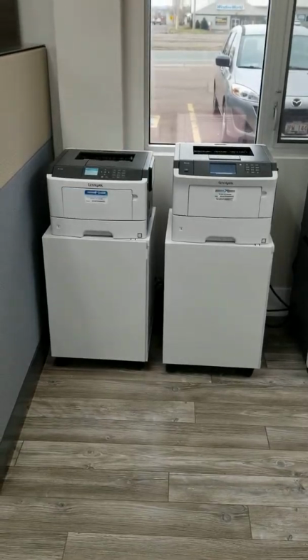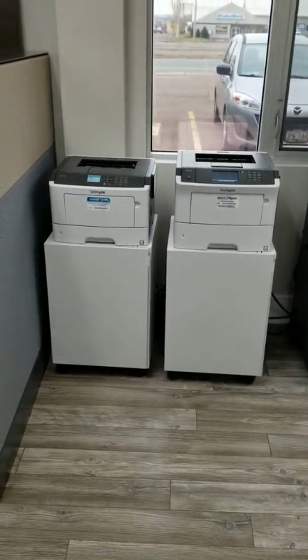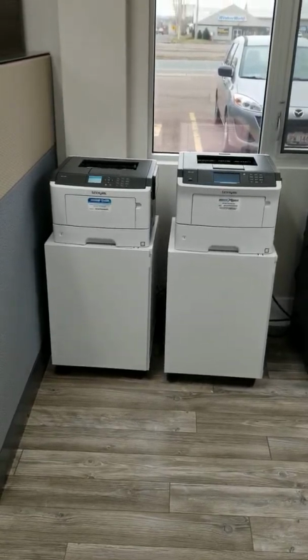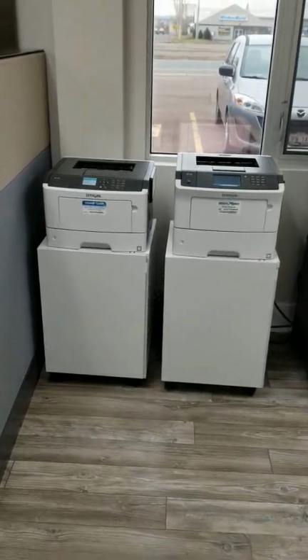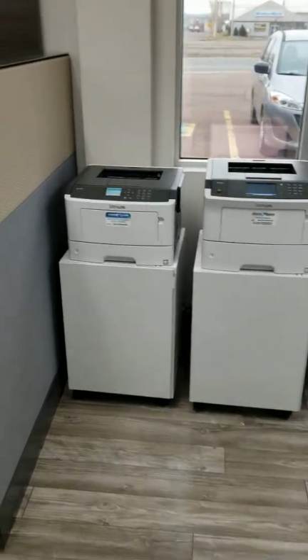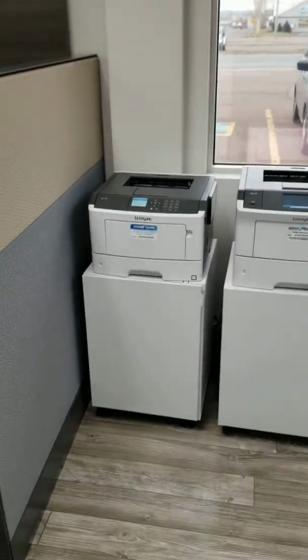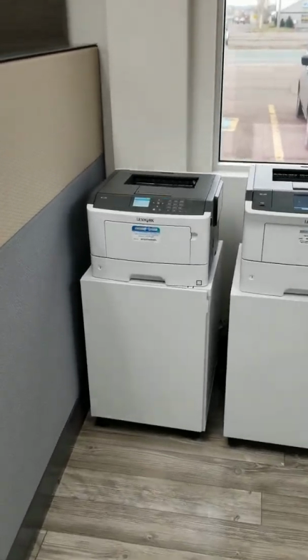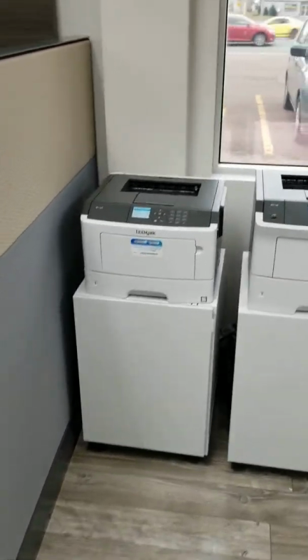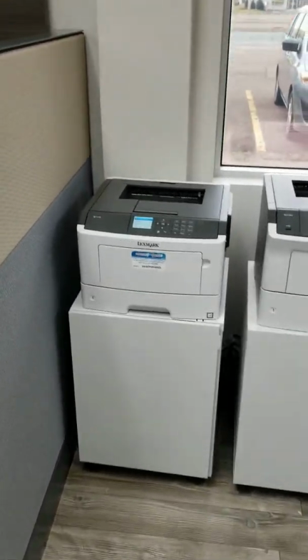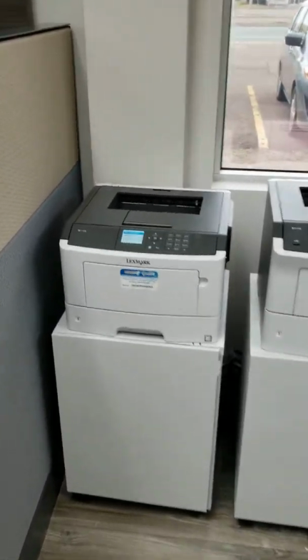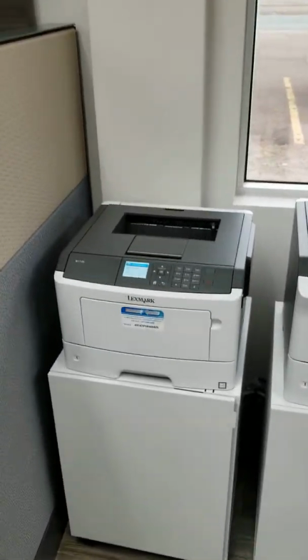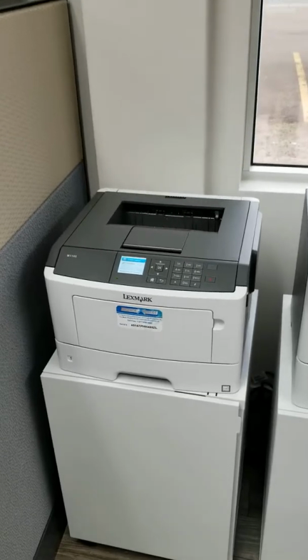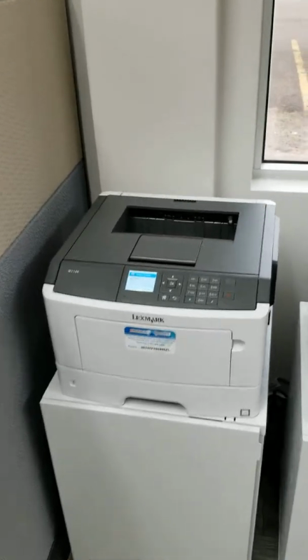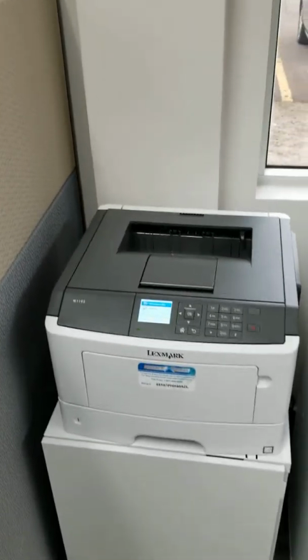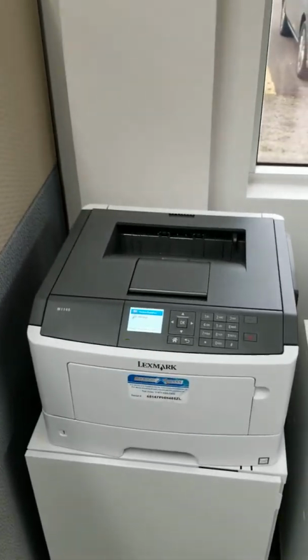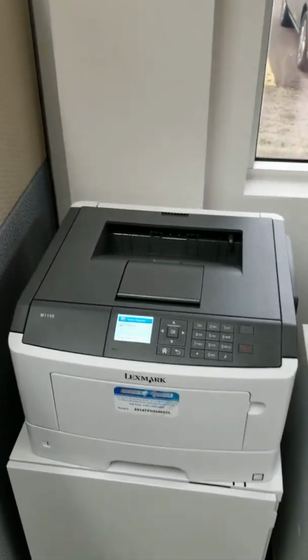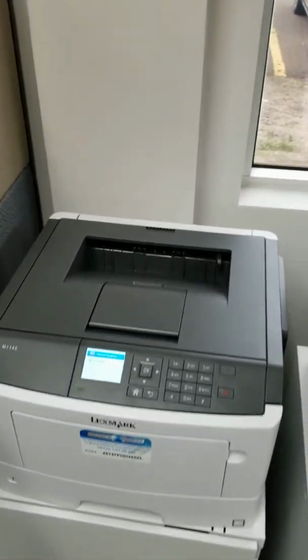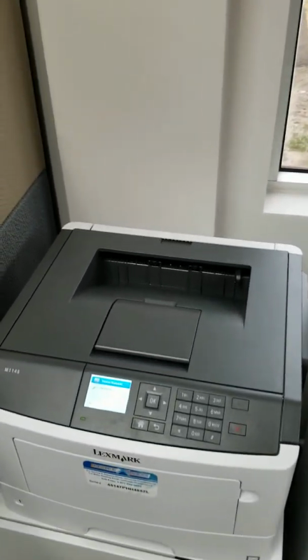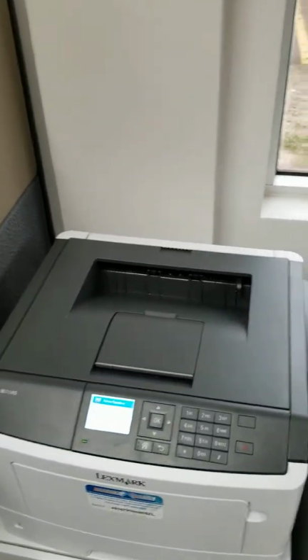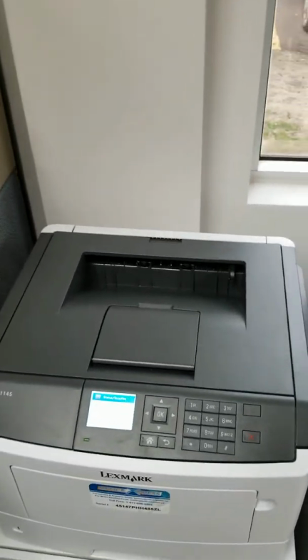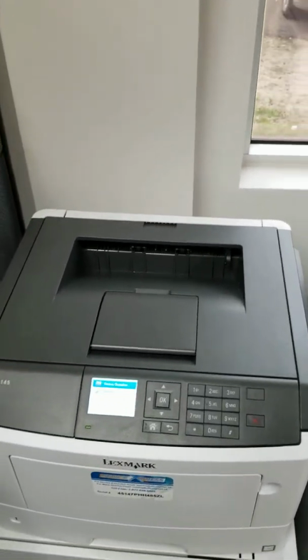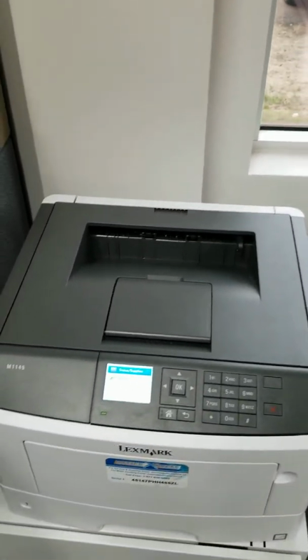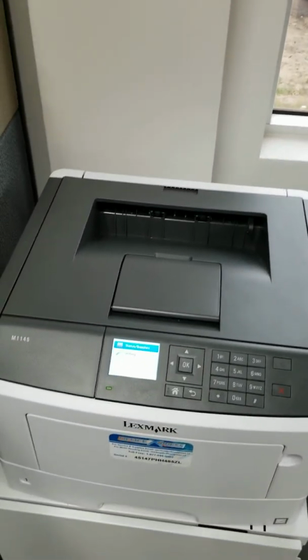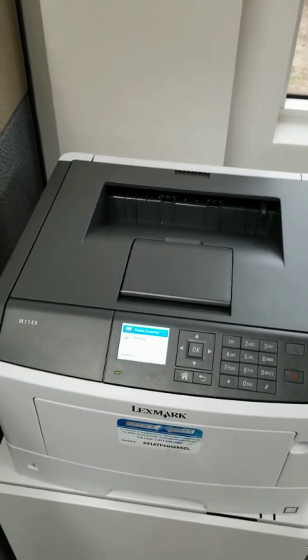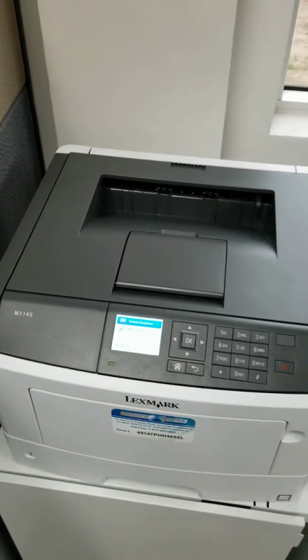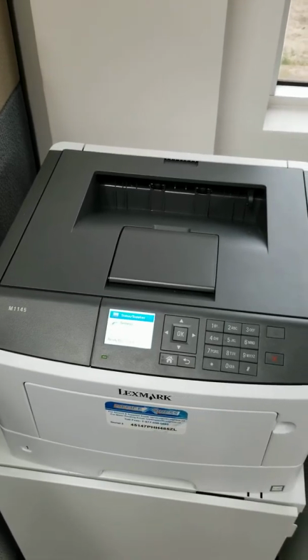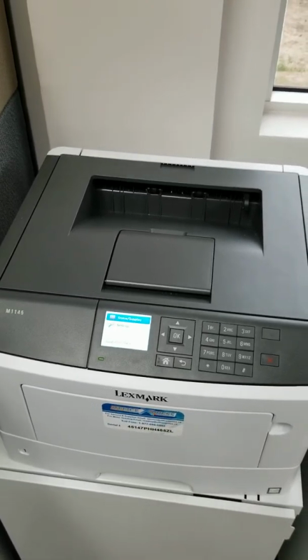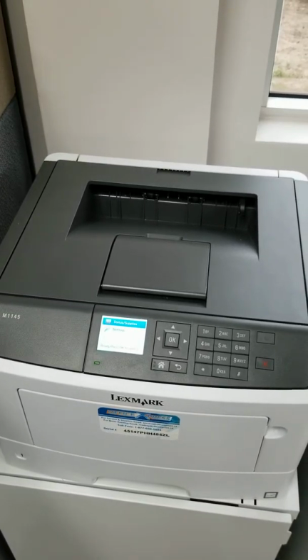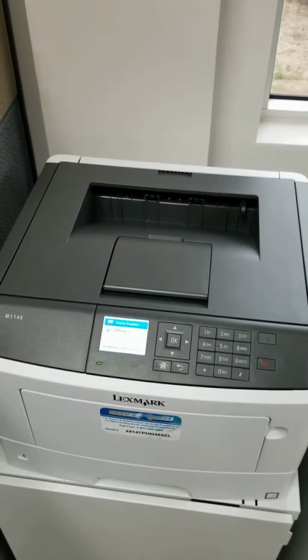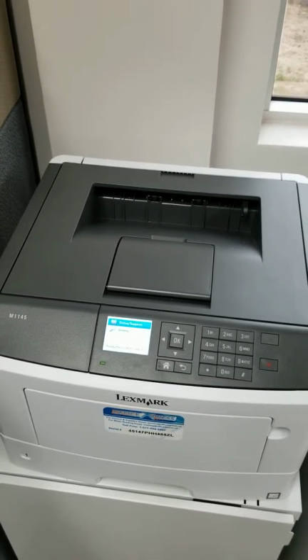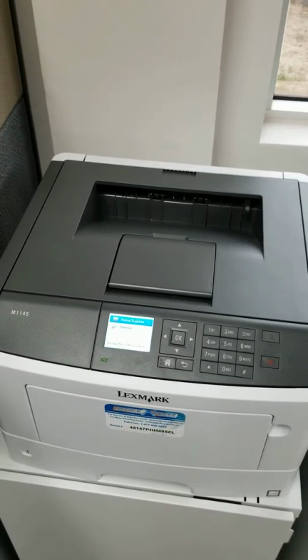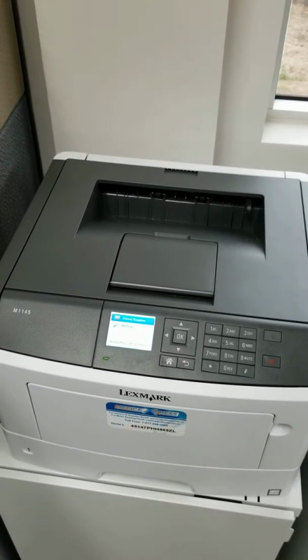Hi everyone, it's Darren here from Office Express. I just want to talk to you about the meter reads for Lexmark, Toshiba, and Konica Minolta products, and go over real quick how to get the counts from your devices.